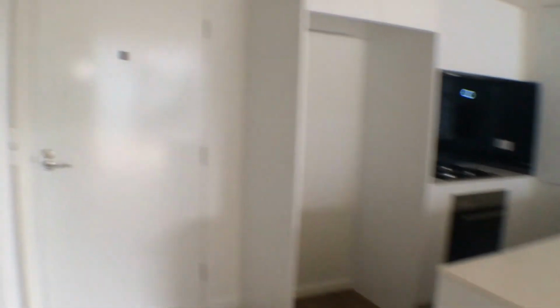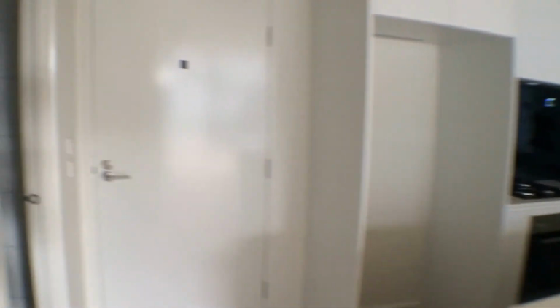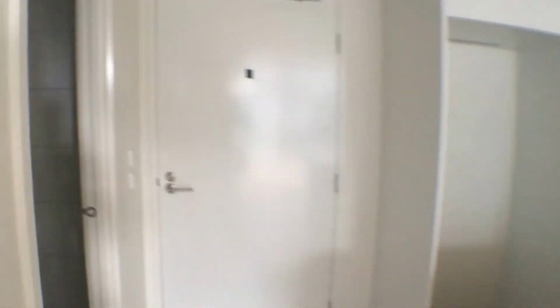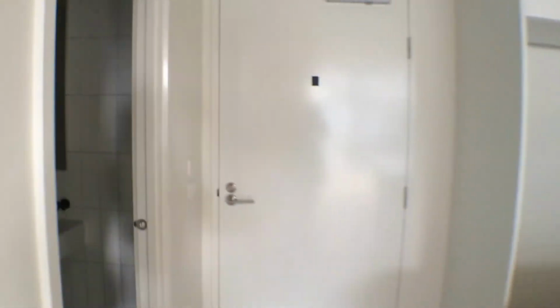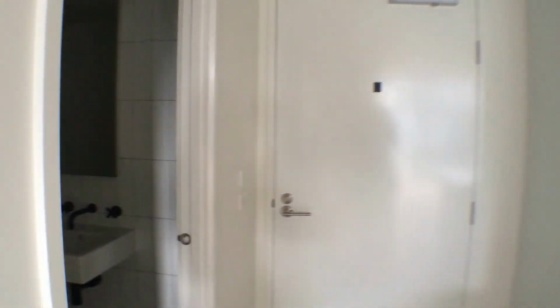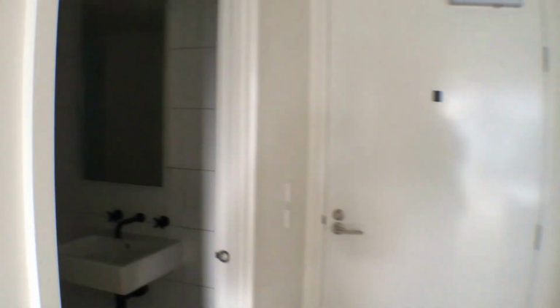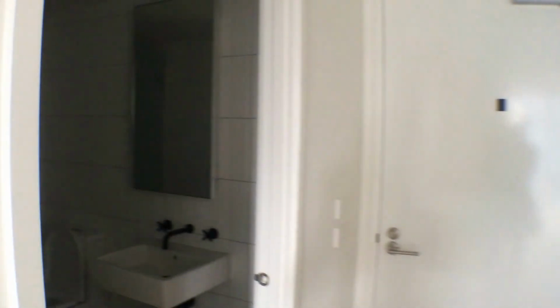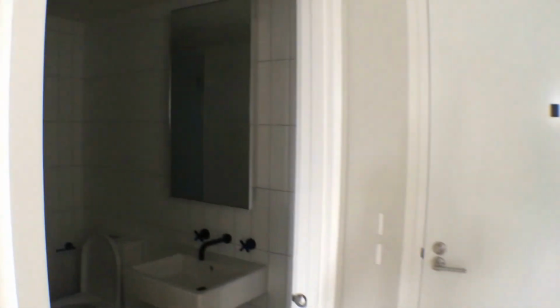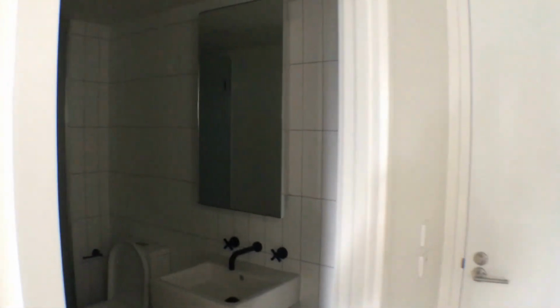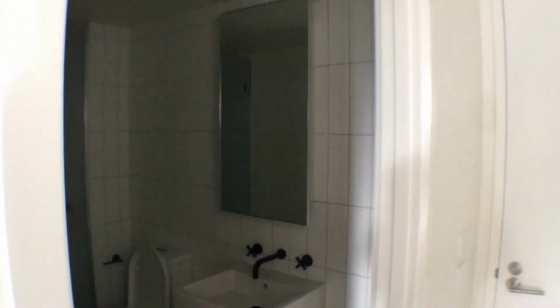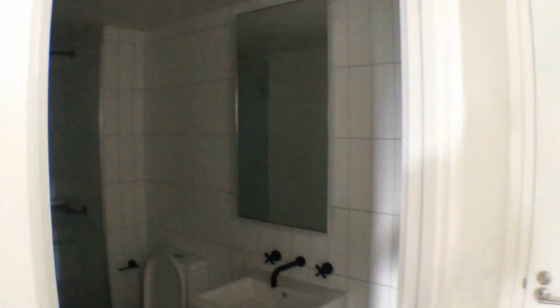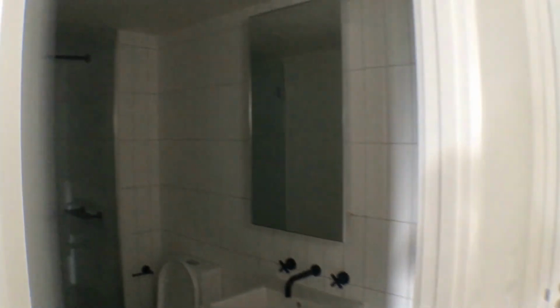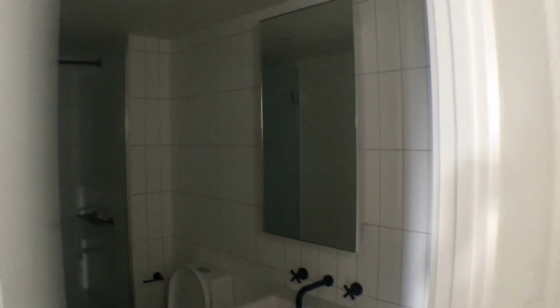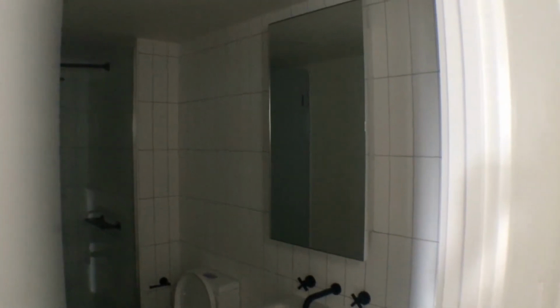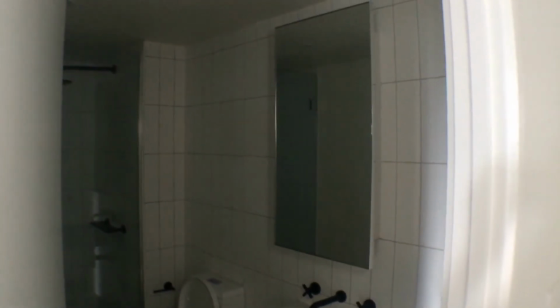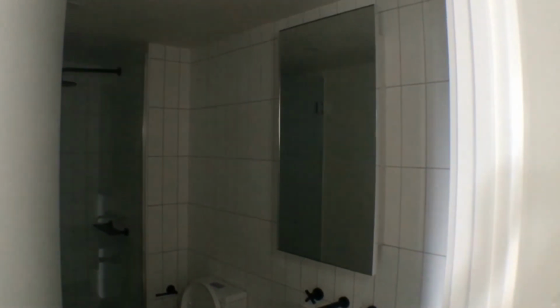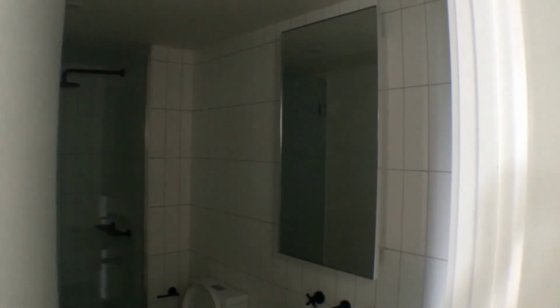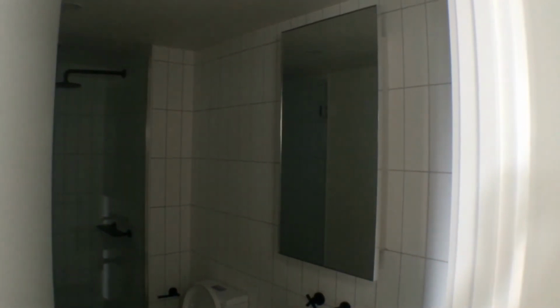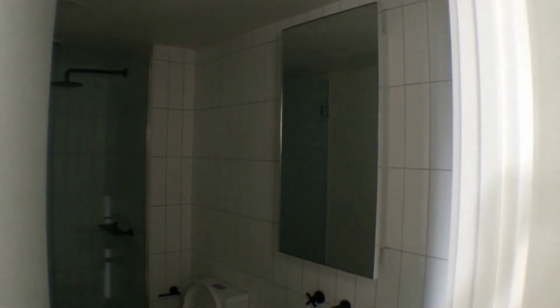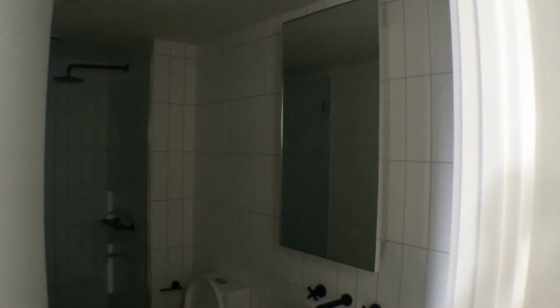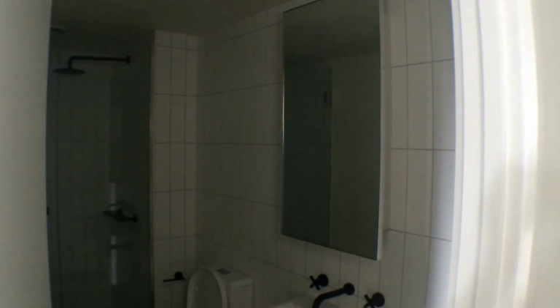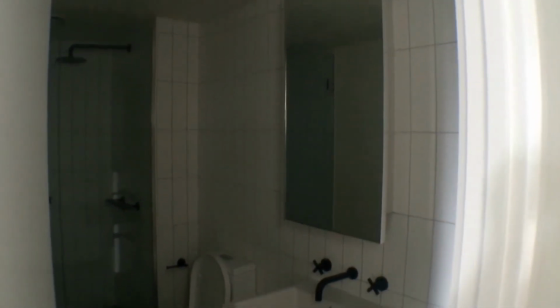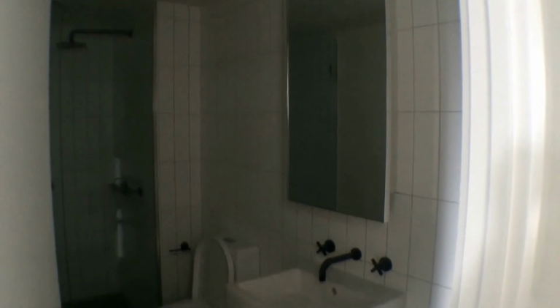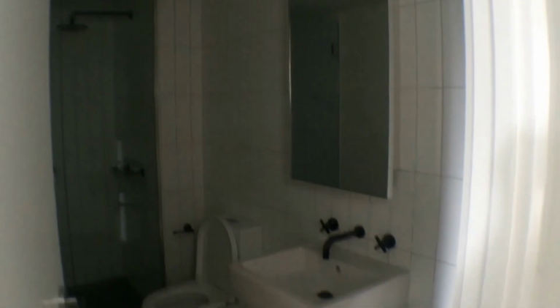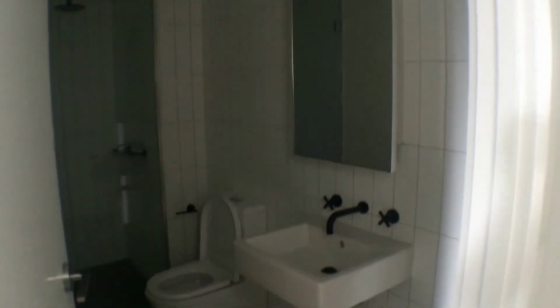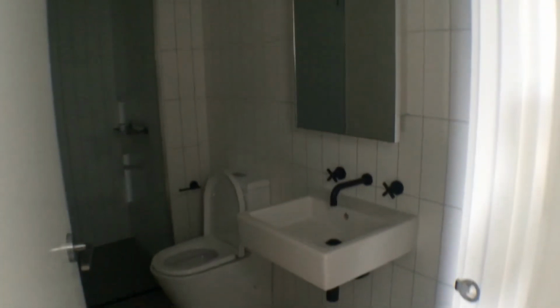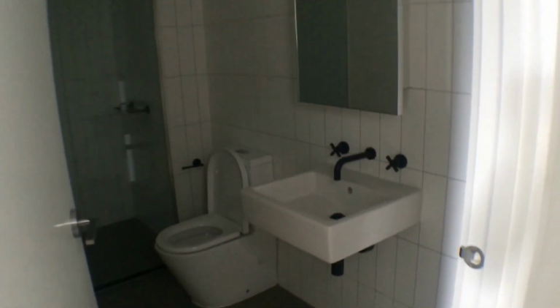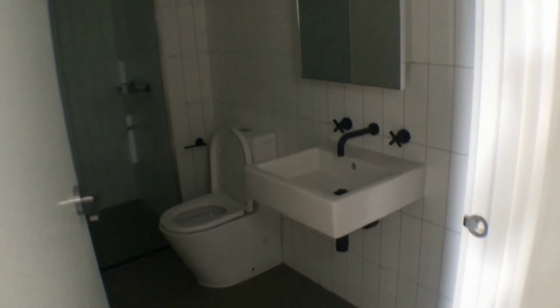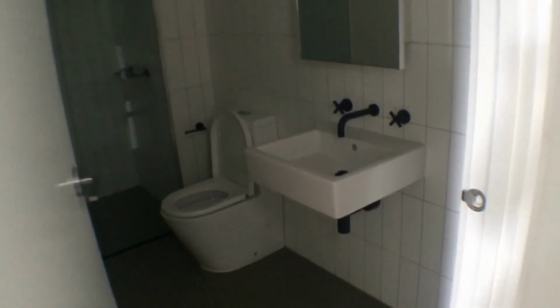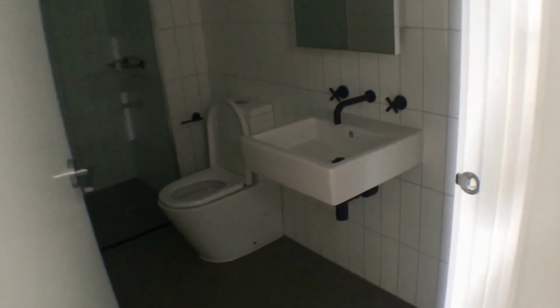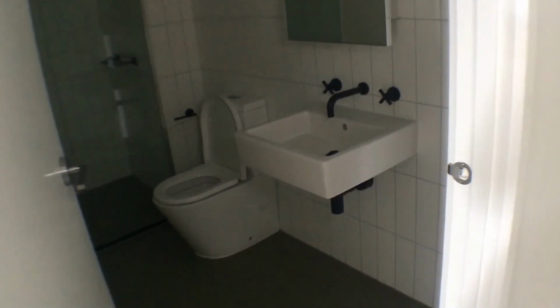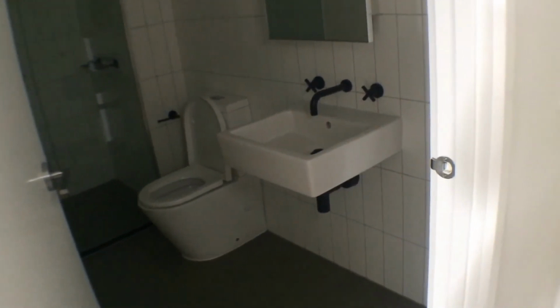Finally, you come to the main bathroom. With a great sized shower and a euro laundry, it really completes this apartment.